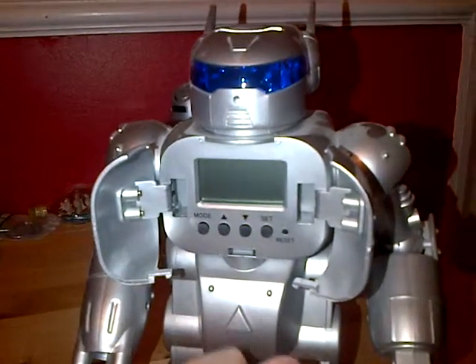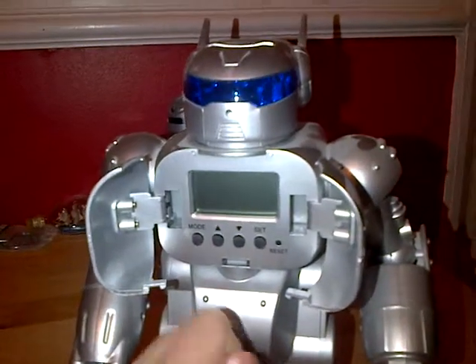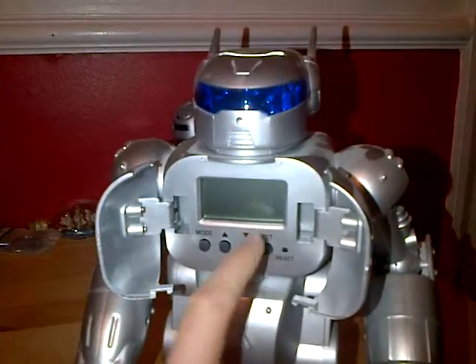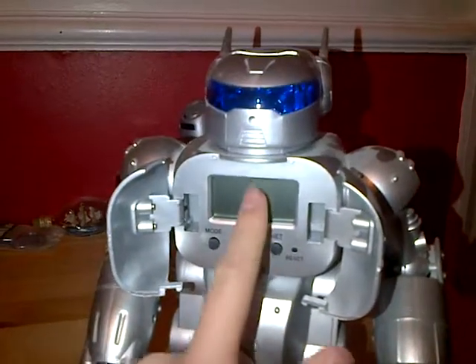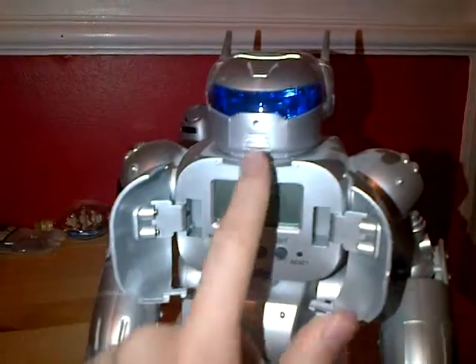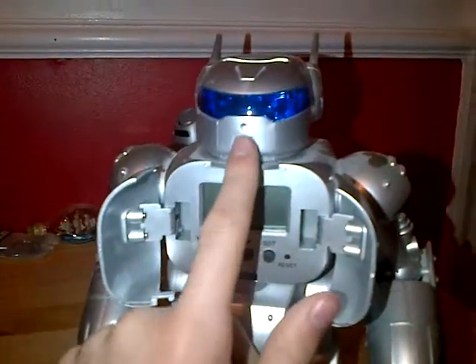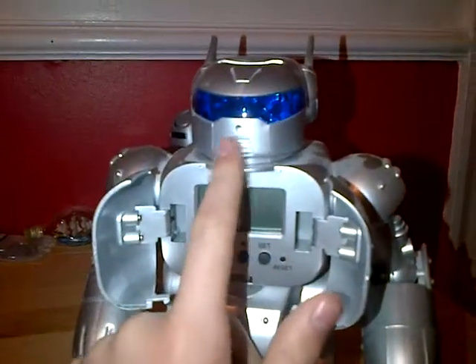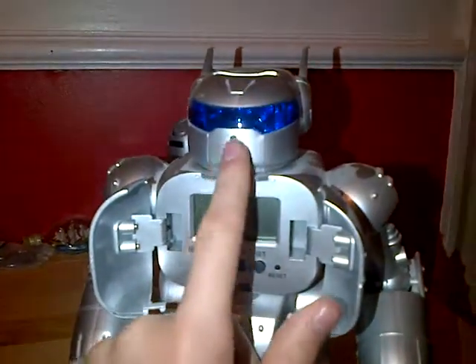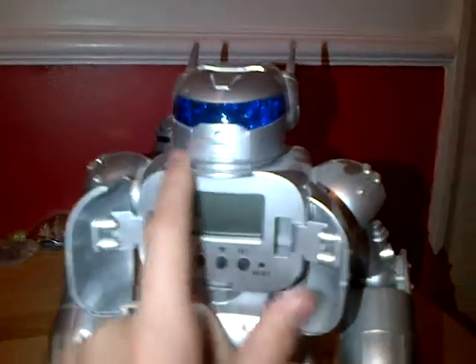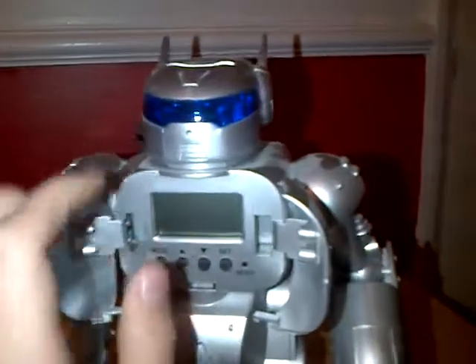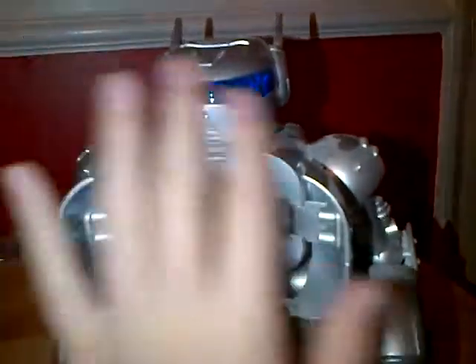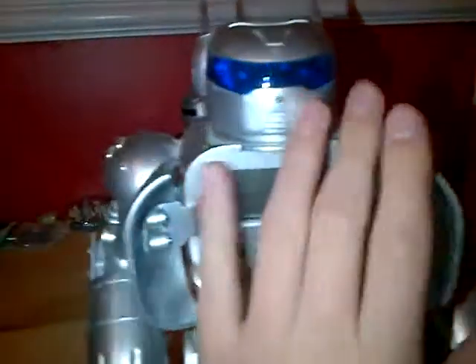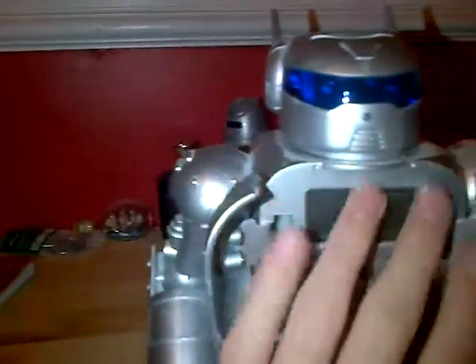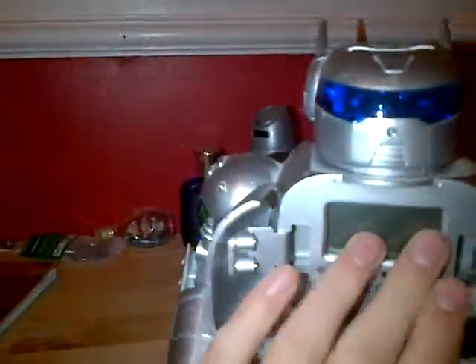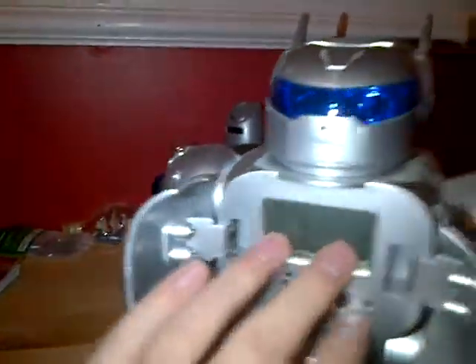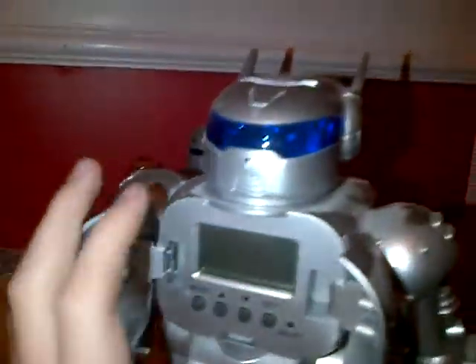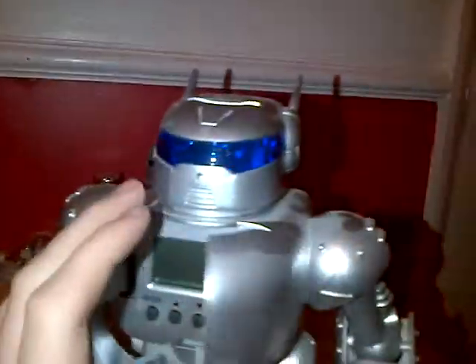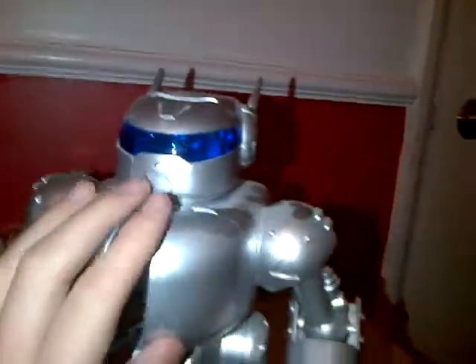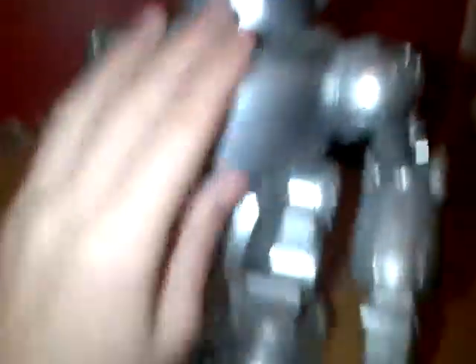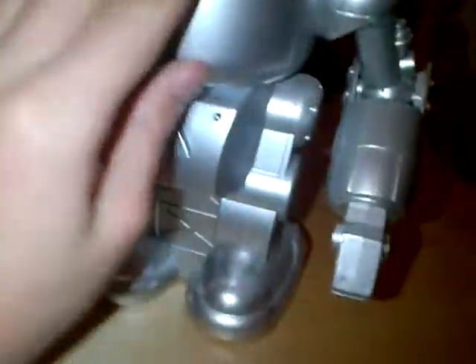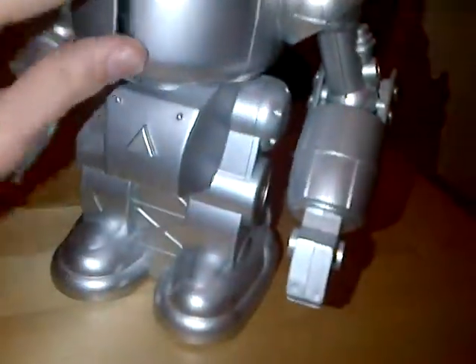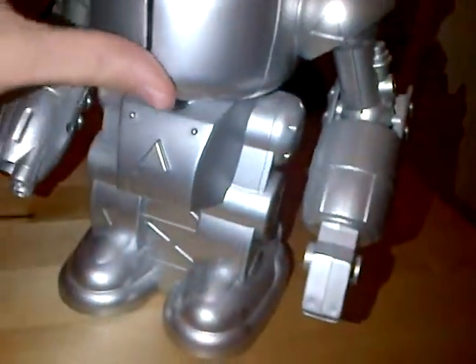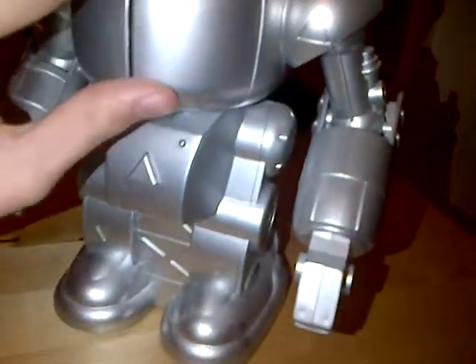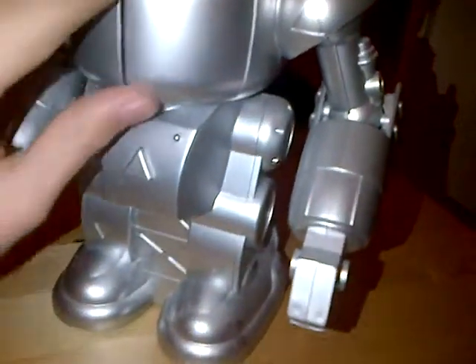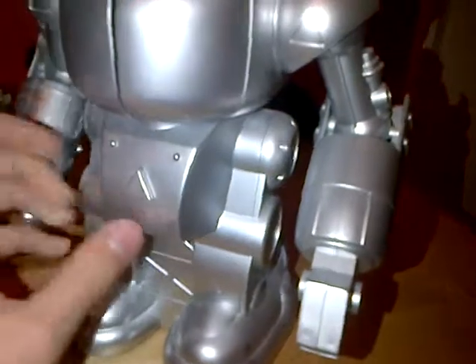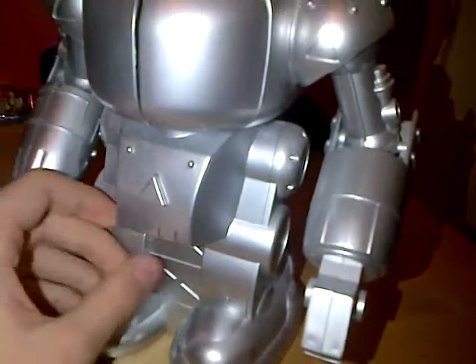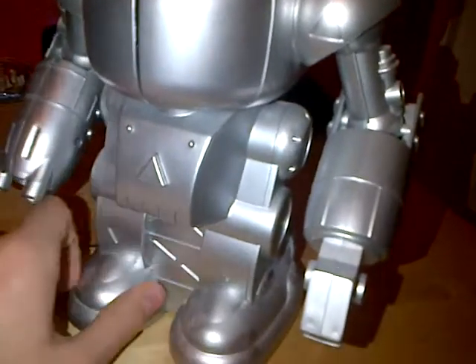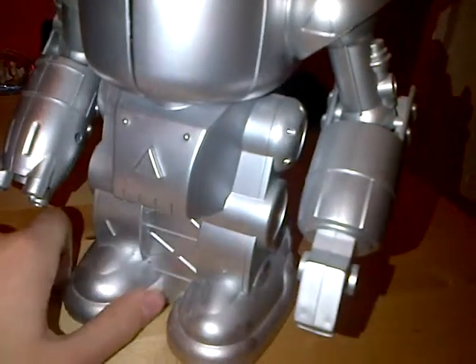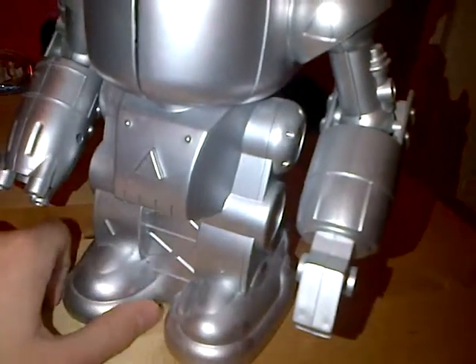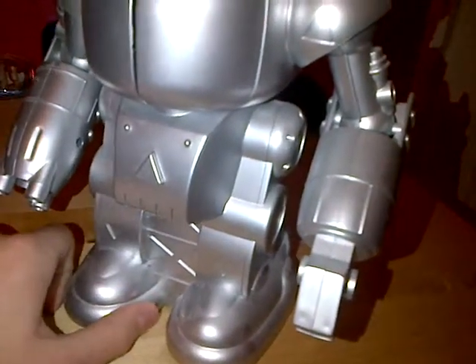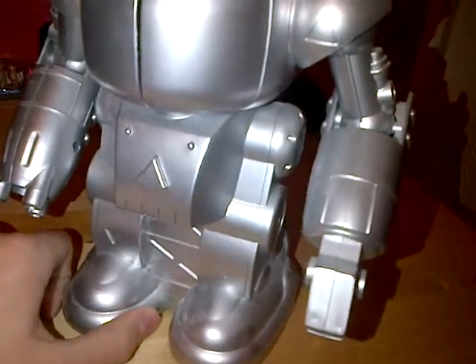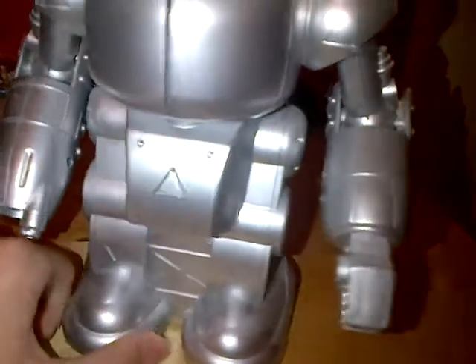It also has a motion sensor on its nose, just here, so when you walk past it, it says something like 'feed me coins' or something. It takes about four or five AAA batteries.